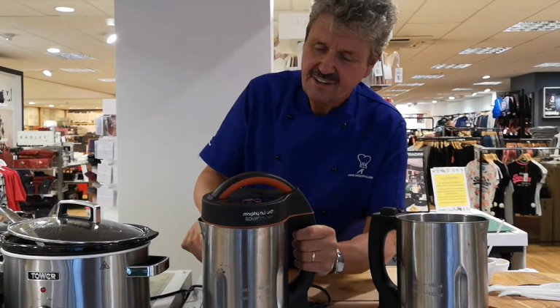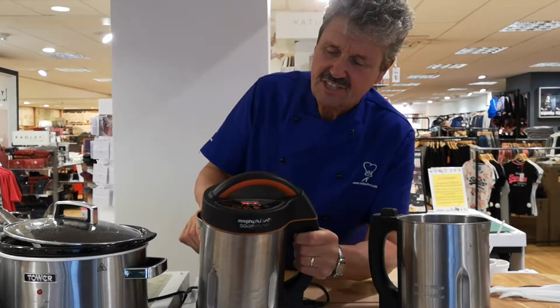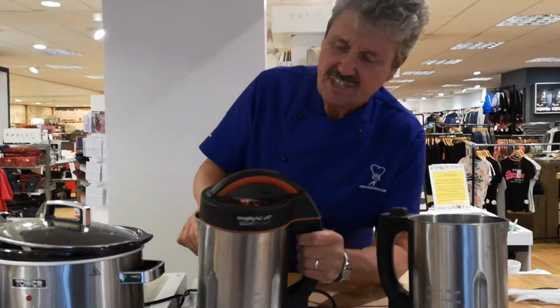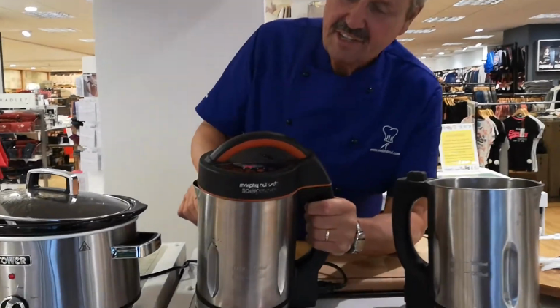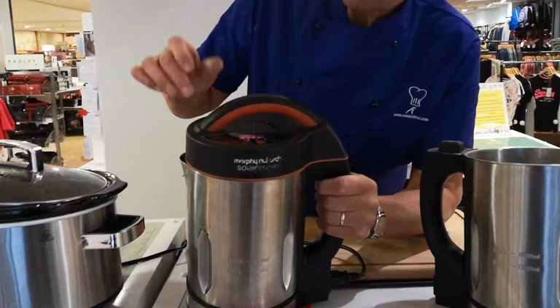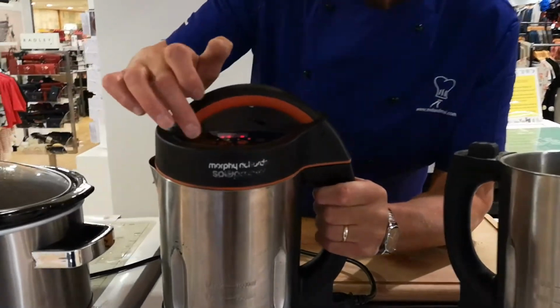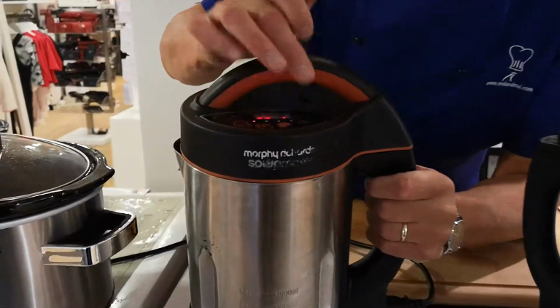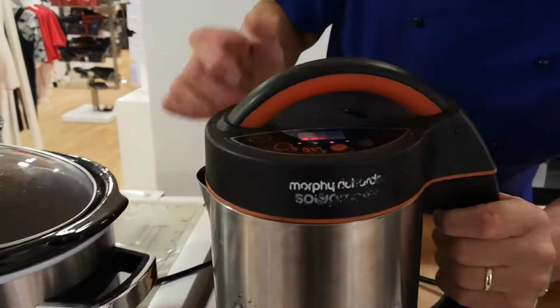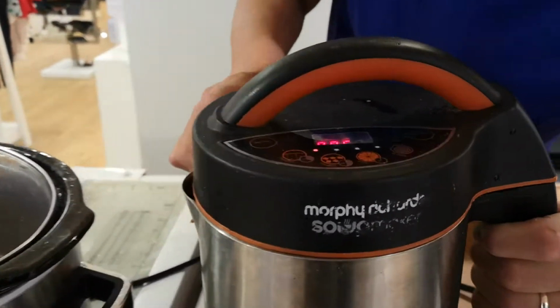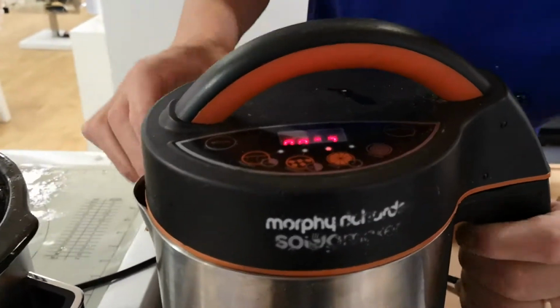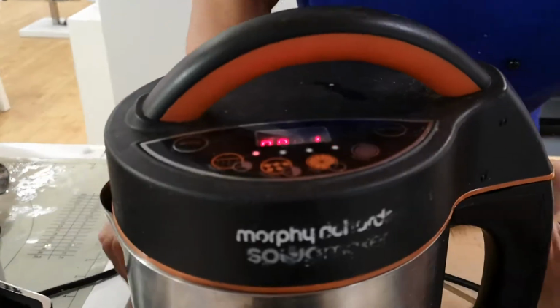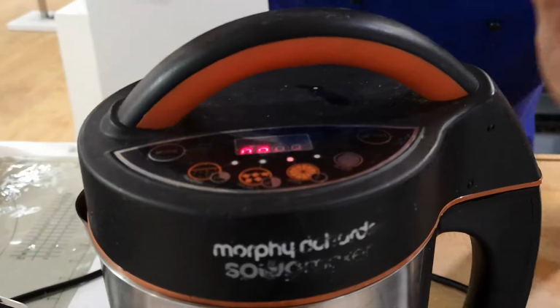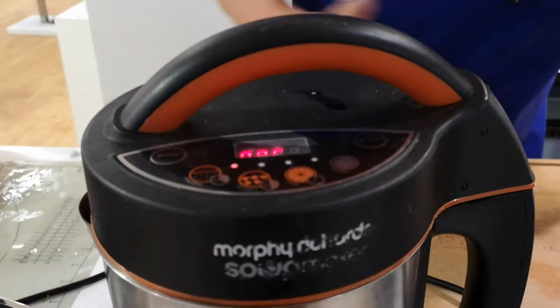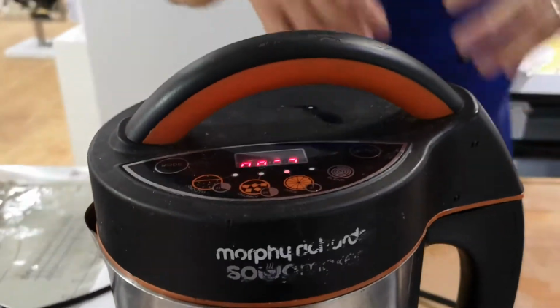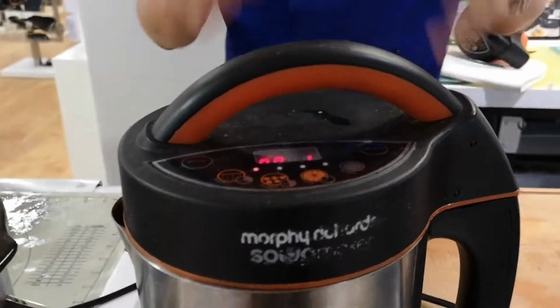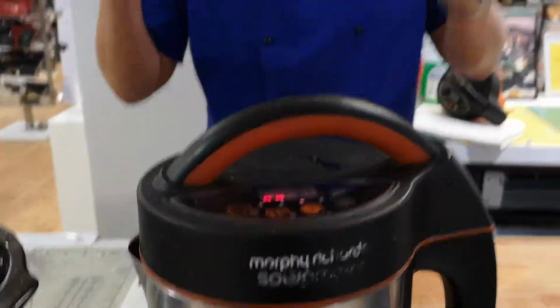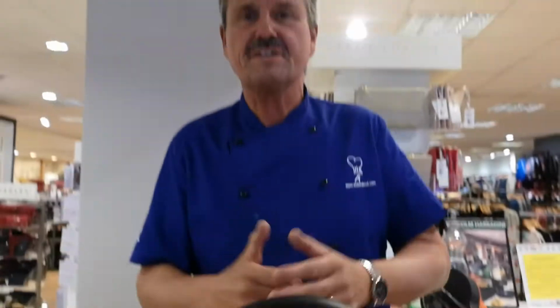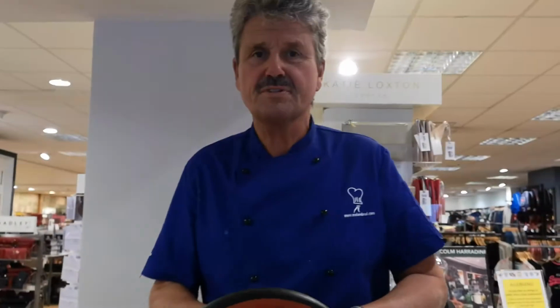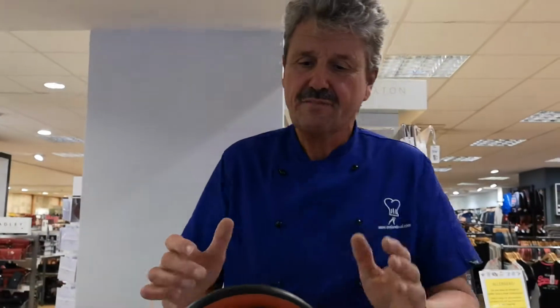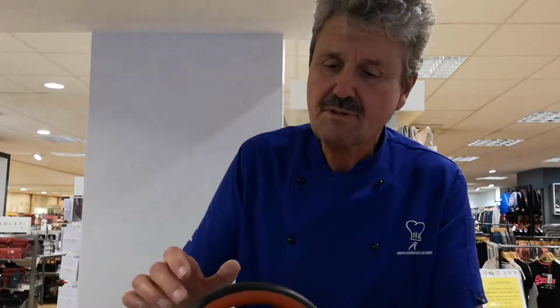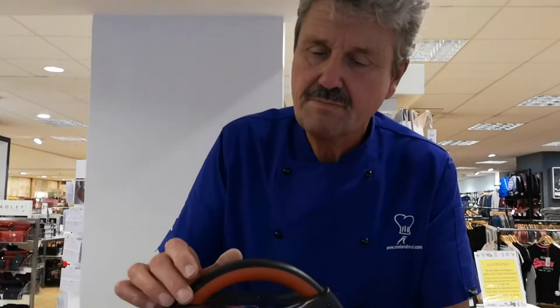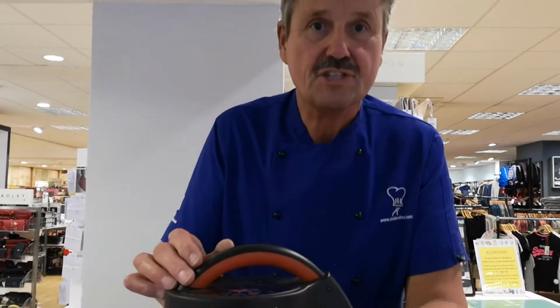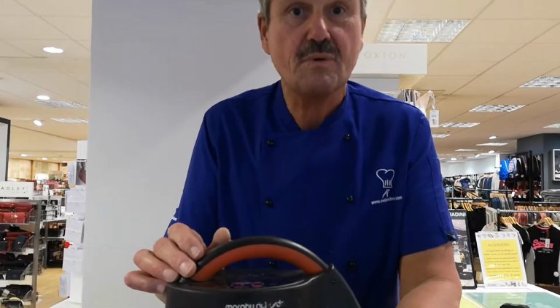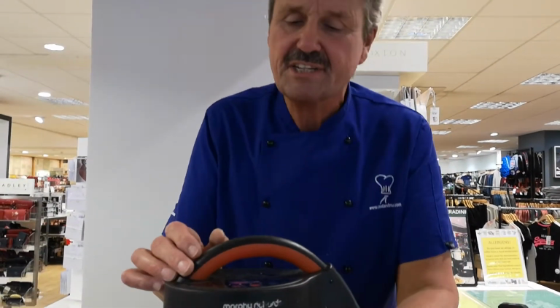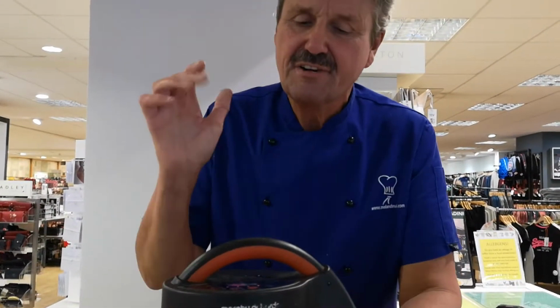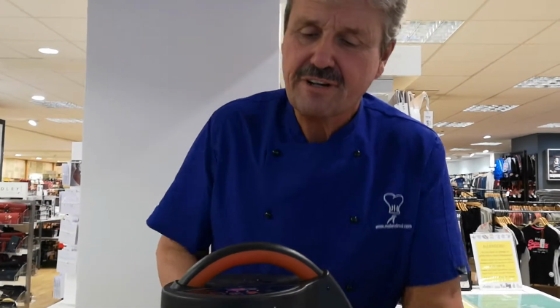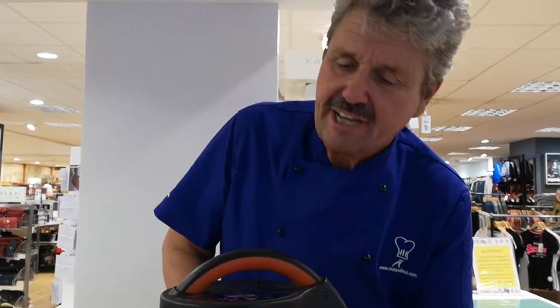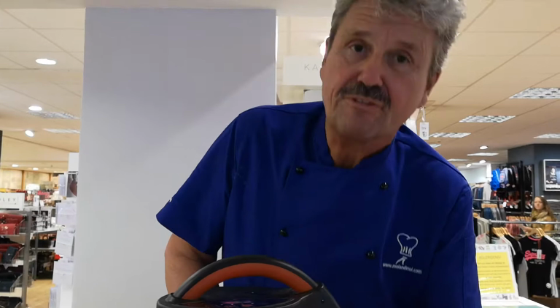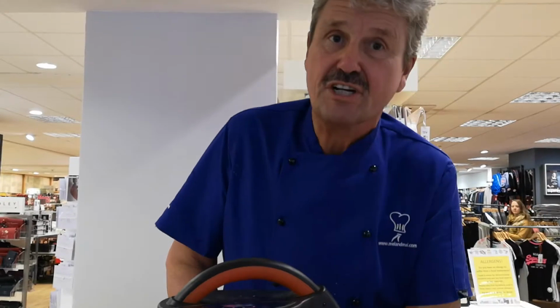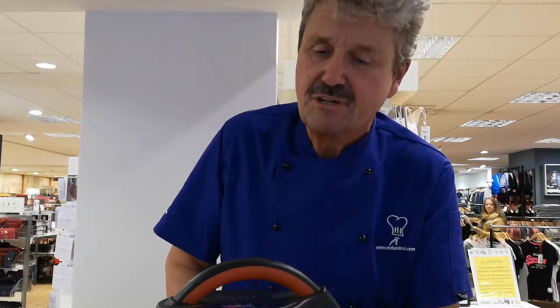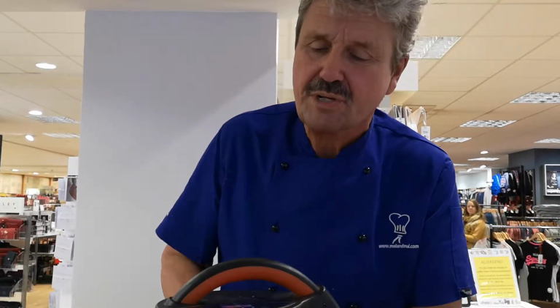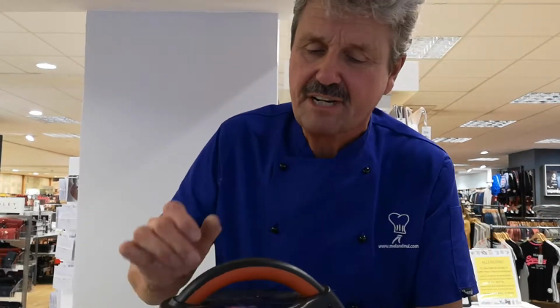Look at this — it's got dials on the top, it's like a kettle. It will boil and cut all your vegetables. For a smooth soup it's just 21 minutes; for a healthy chunky soup it's 28 minutes.